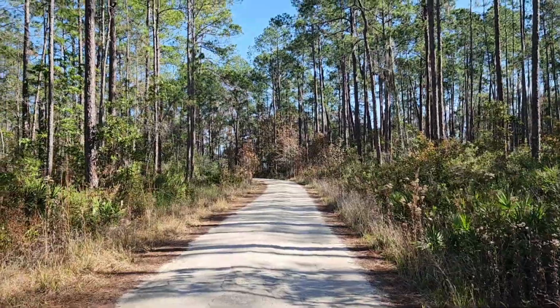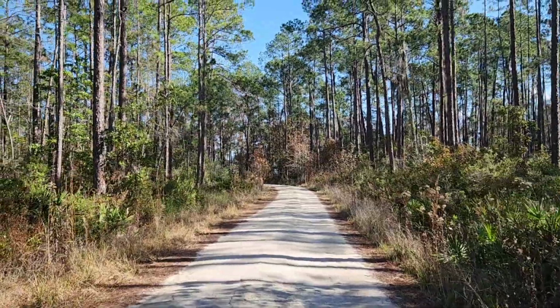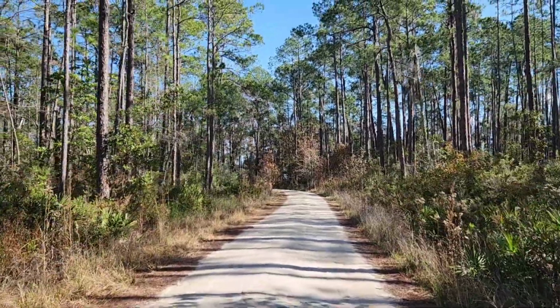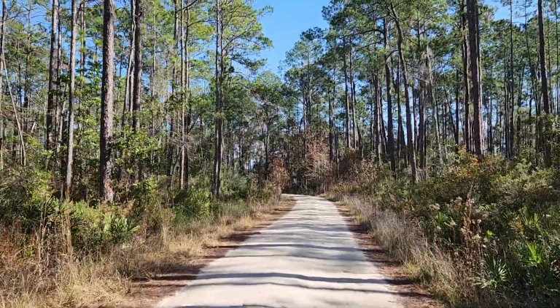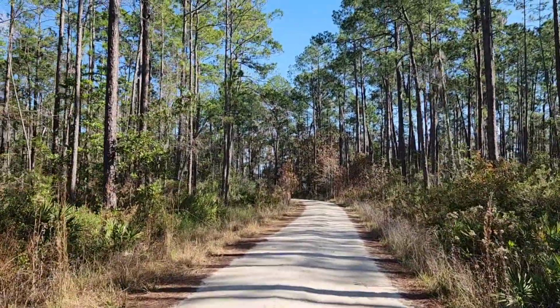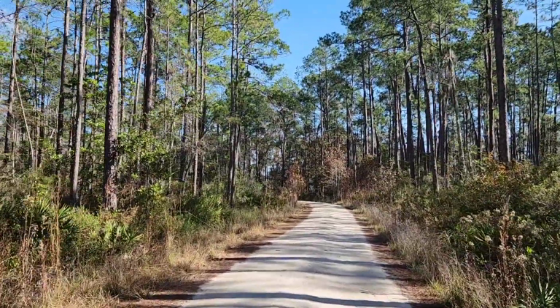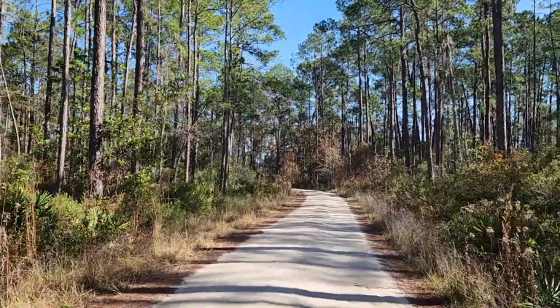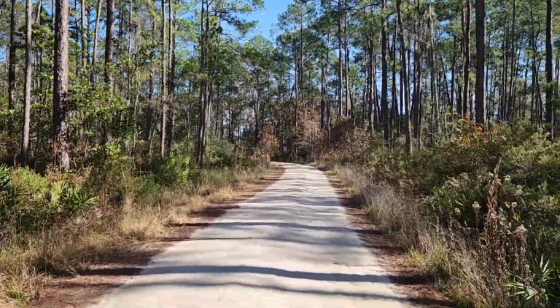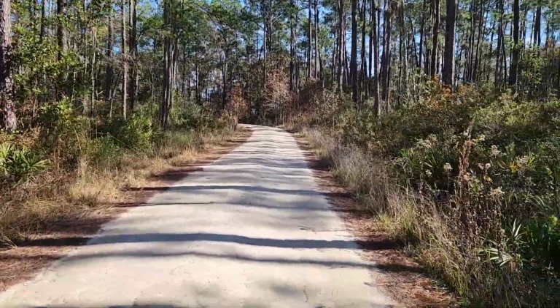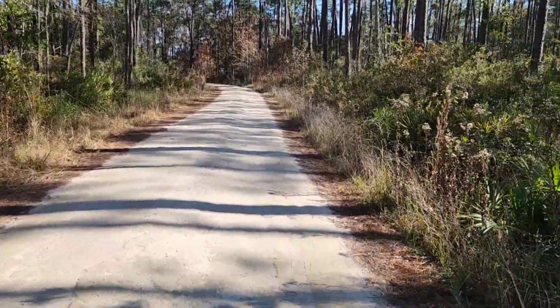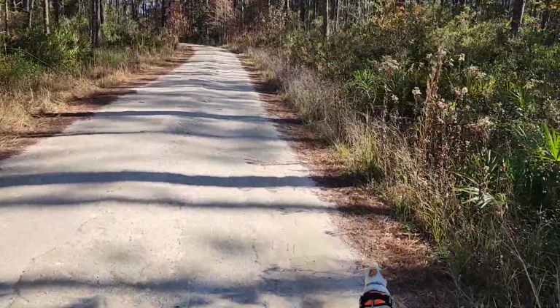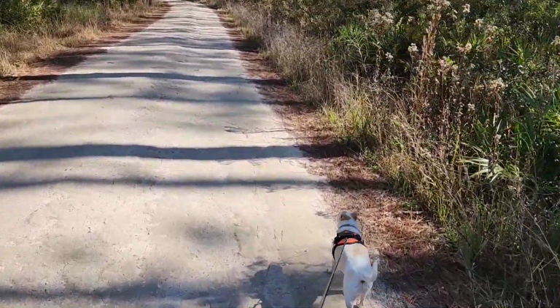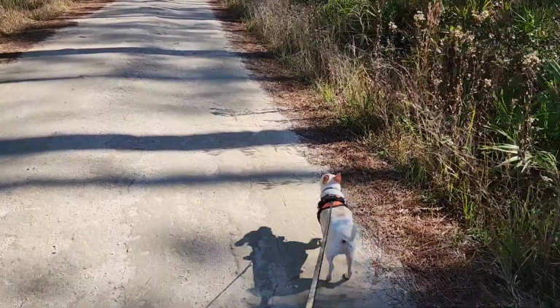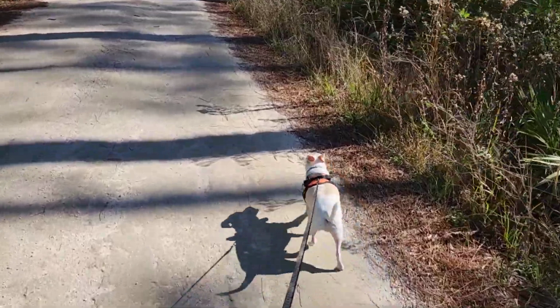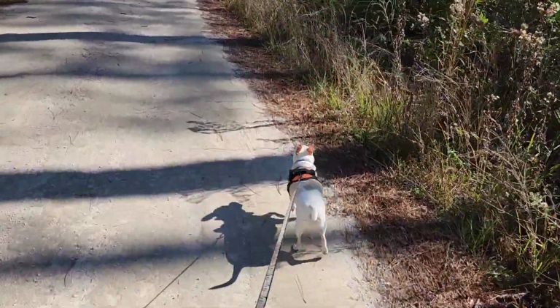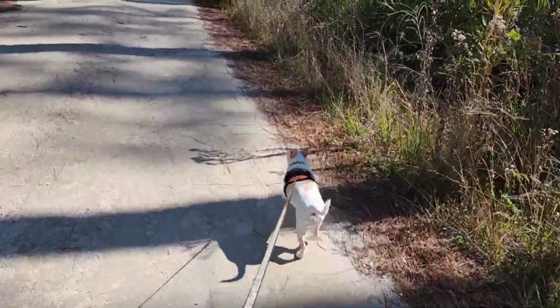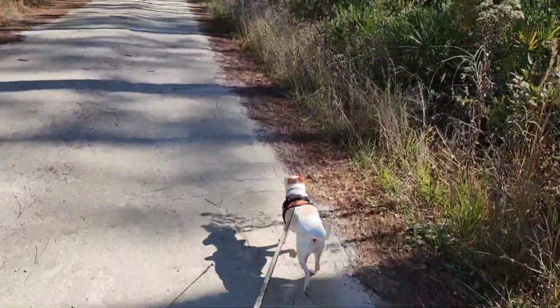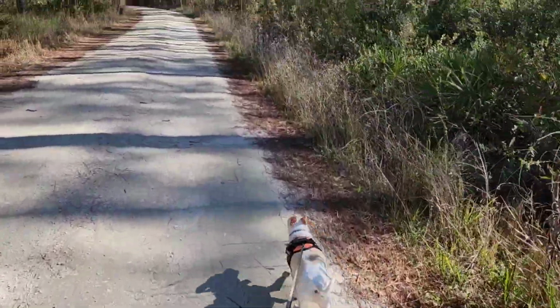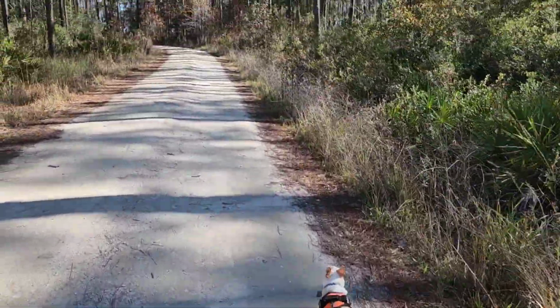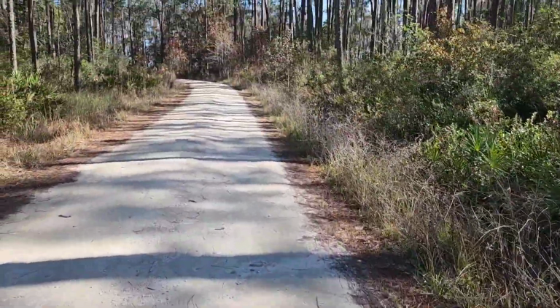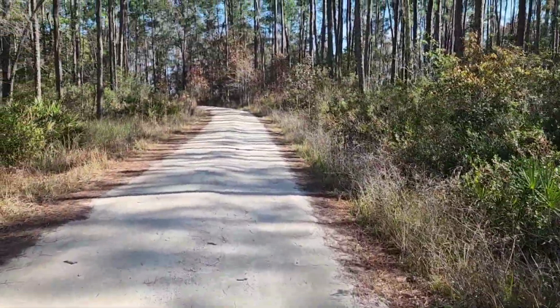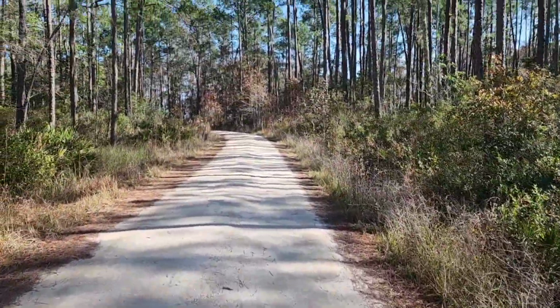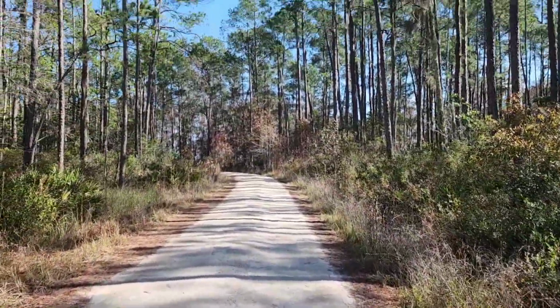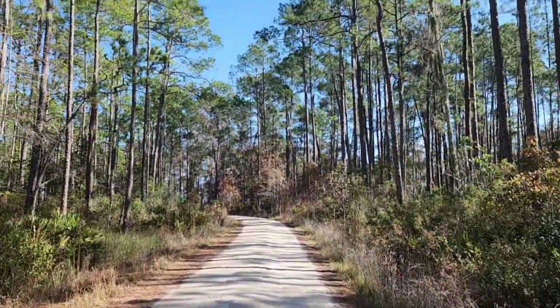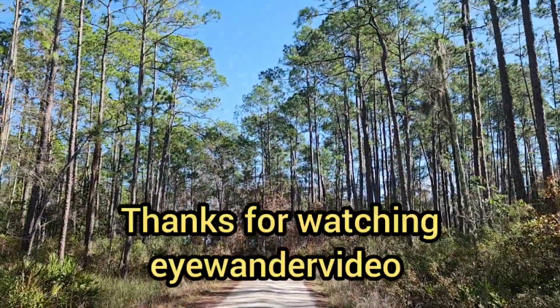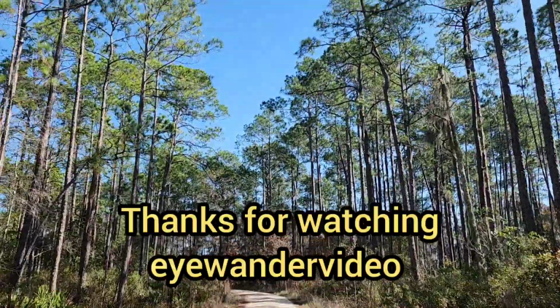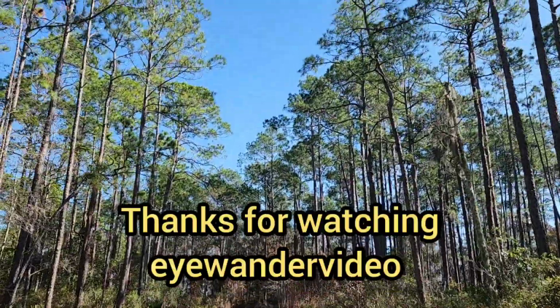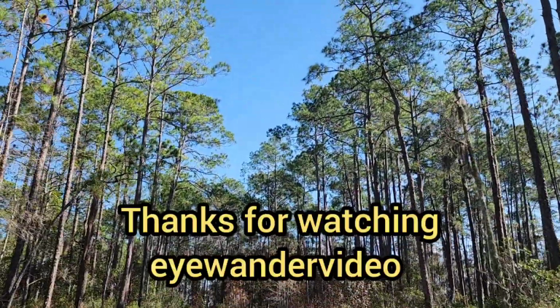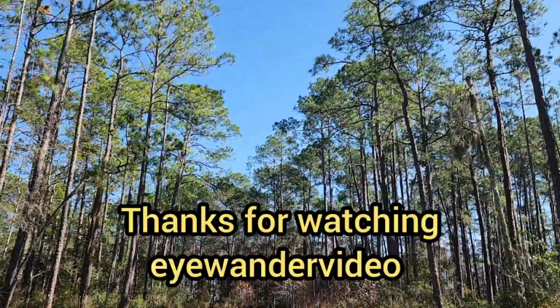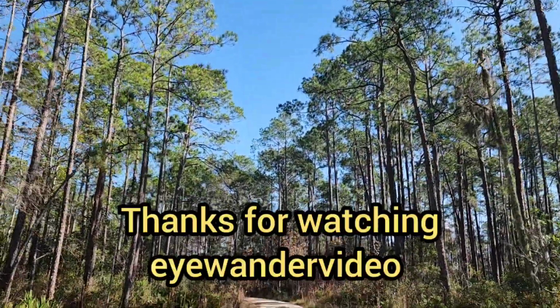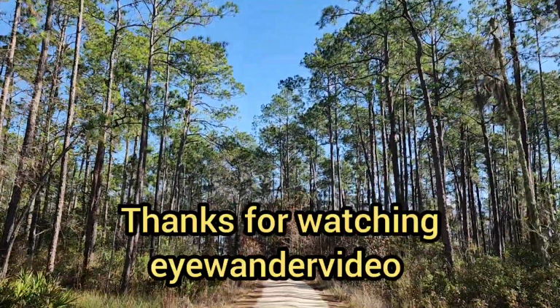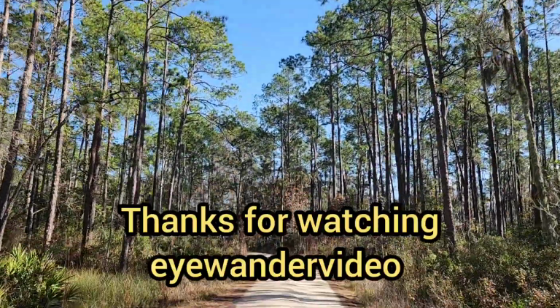Home sweet home for a few days. The sun came out and it's a beautiful day. Out for a walk with Mr. Yoda. This is a really pretty place.